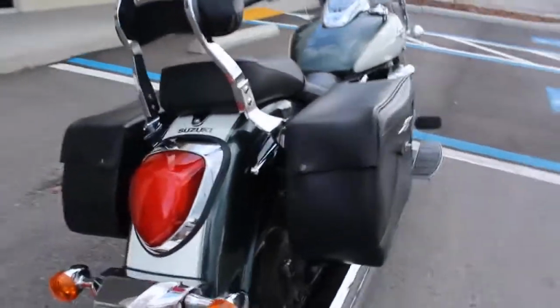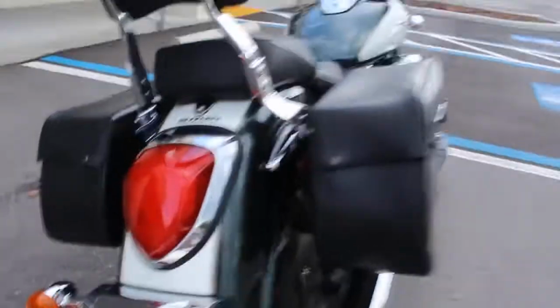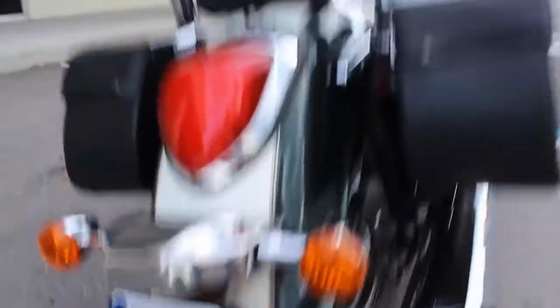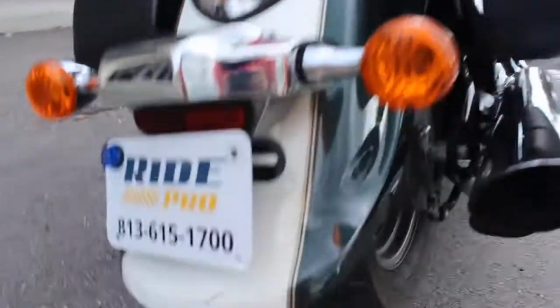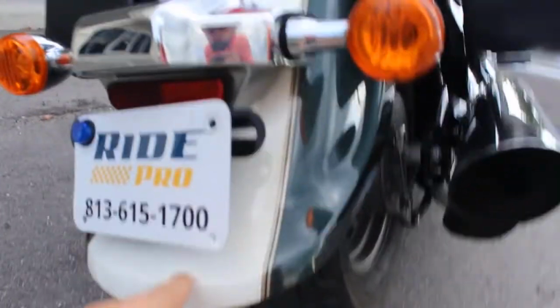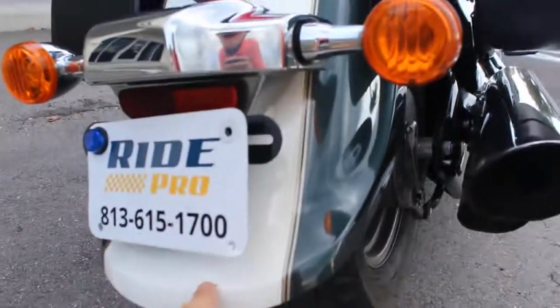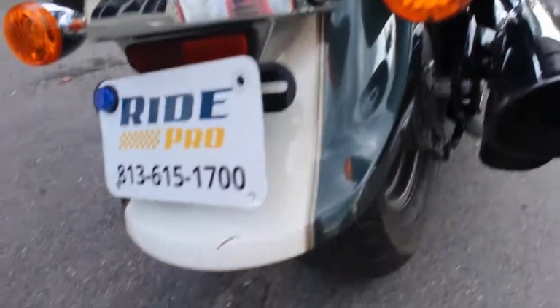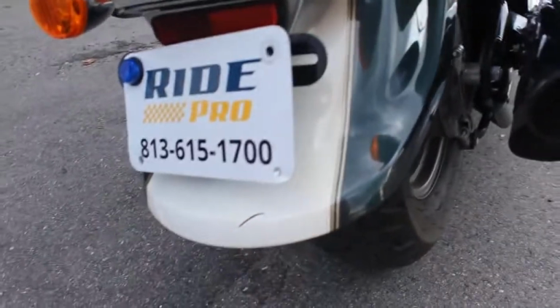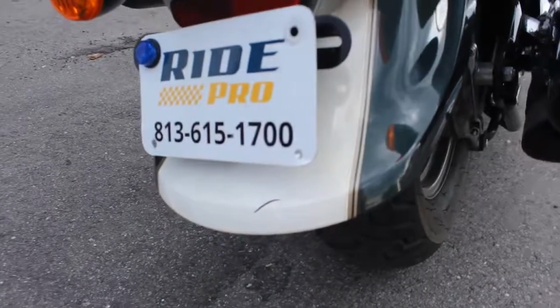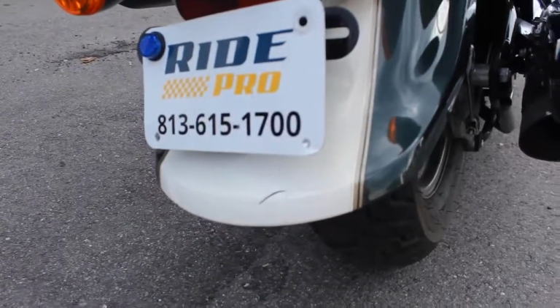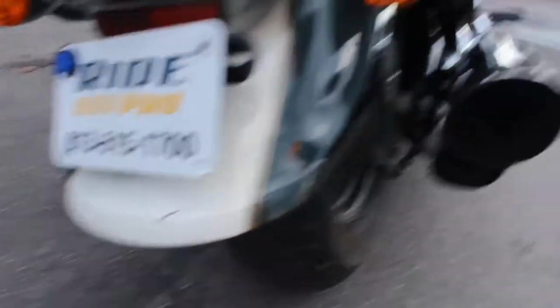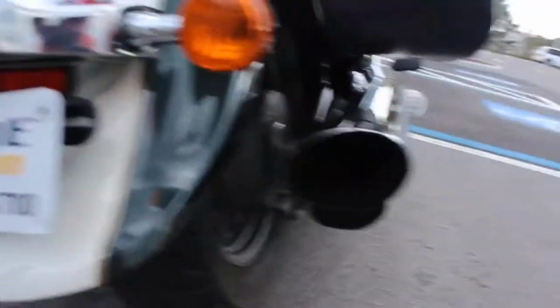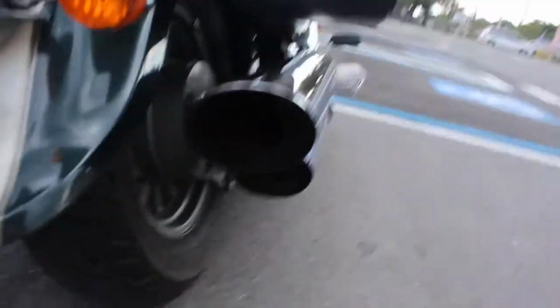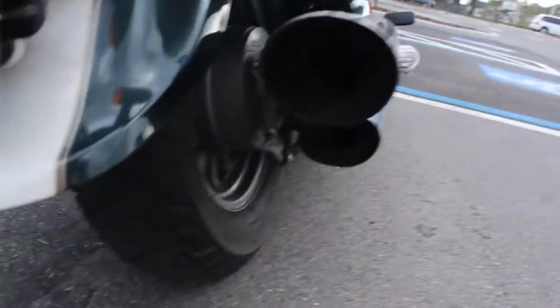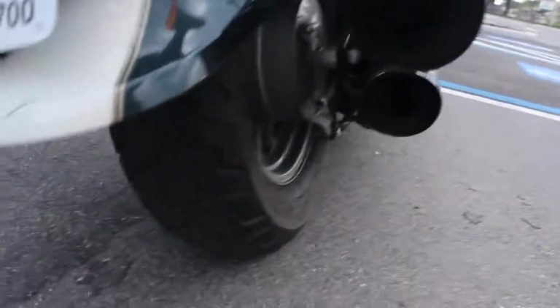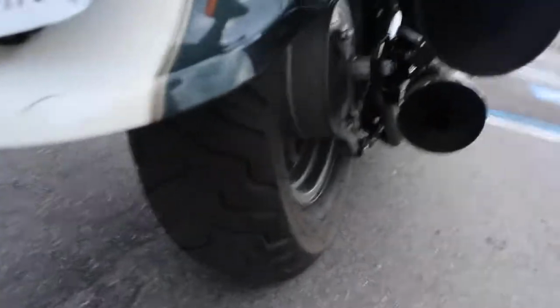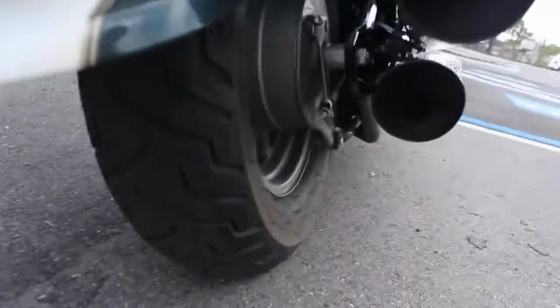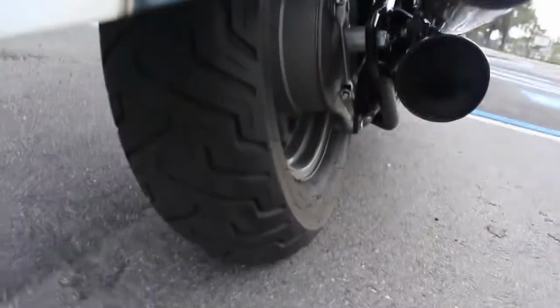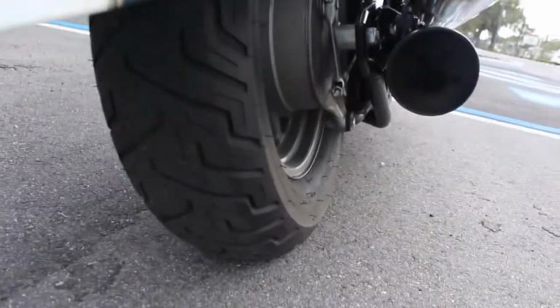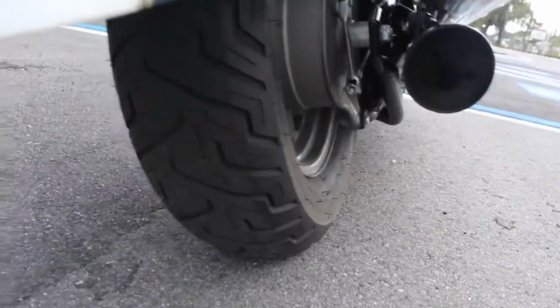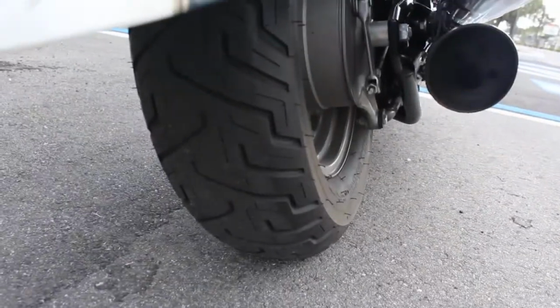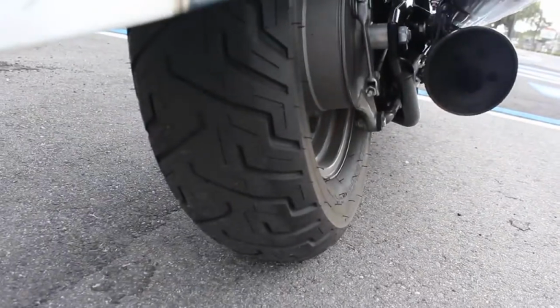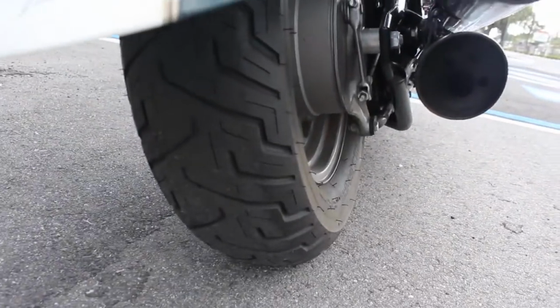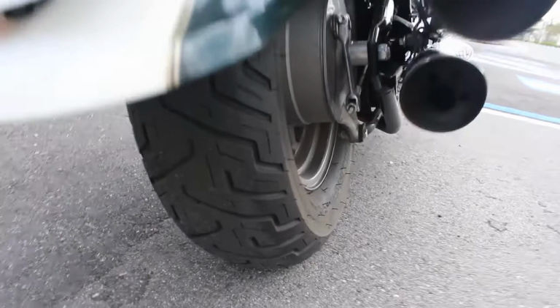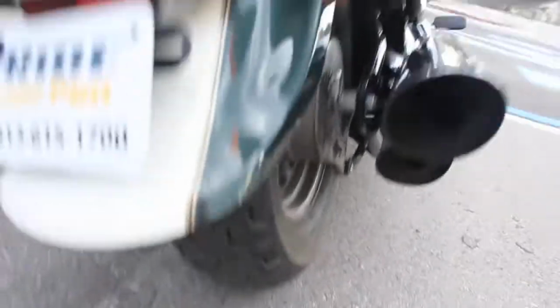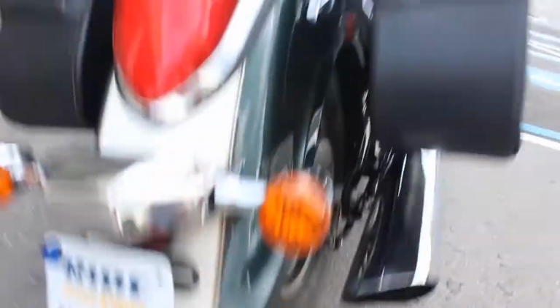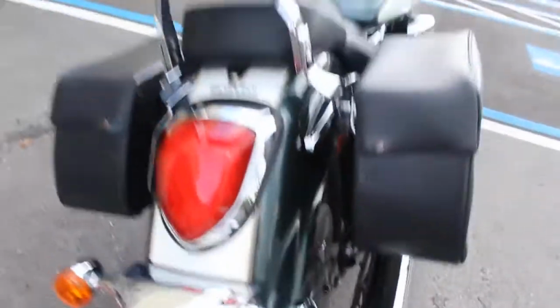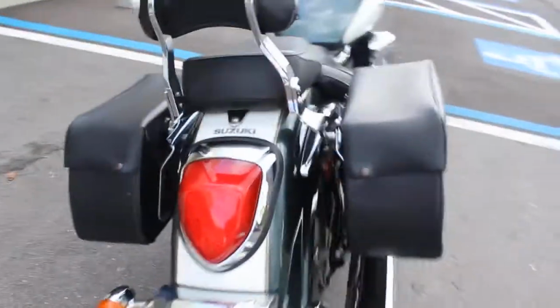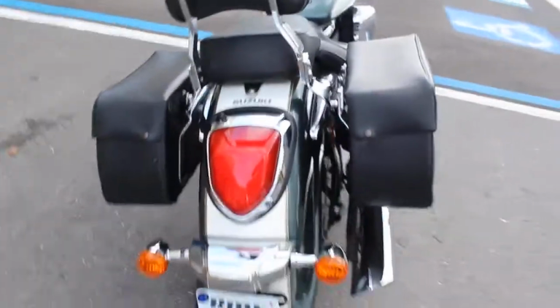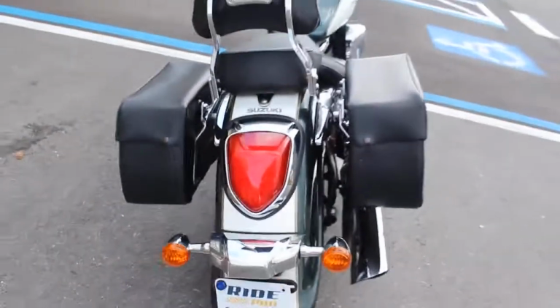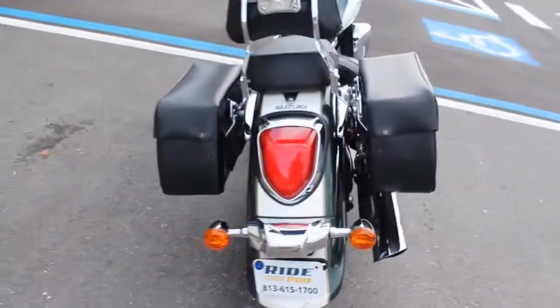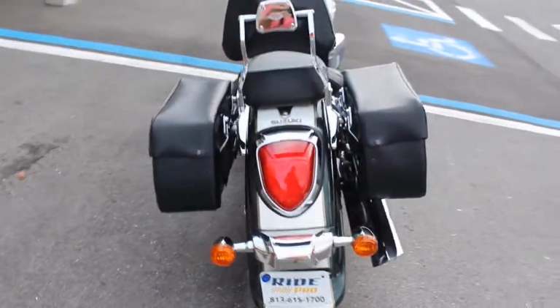It's got one scratch there, otherwise I wasn't able to see anything else. Good rear tire, good front tire as well — I'll show that in just a minute.